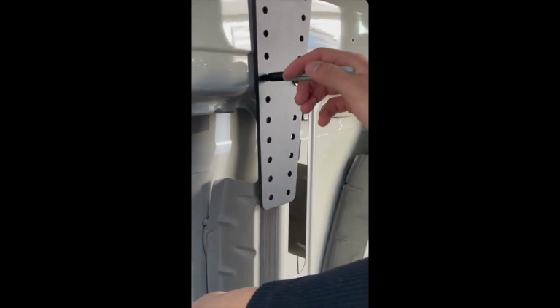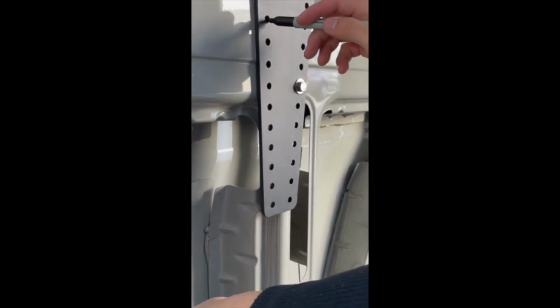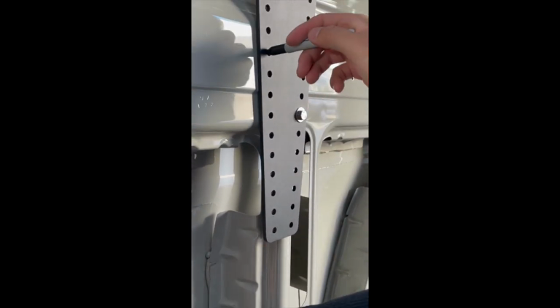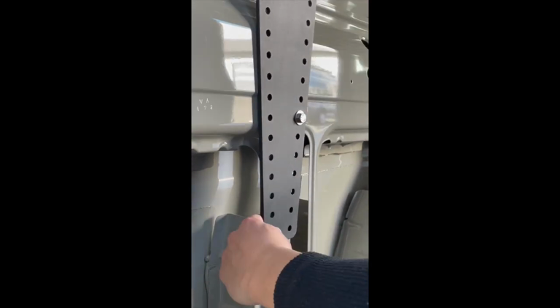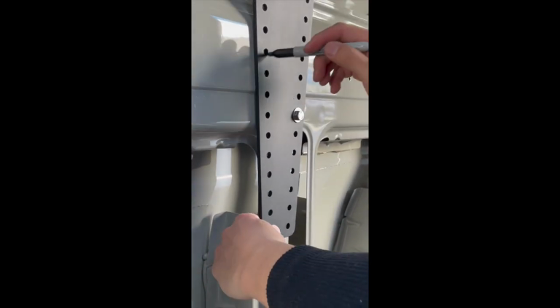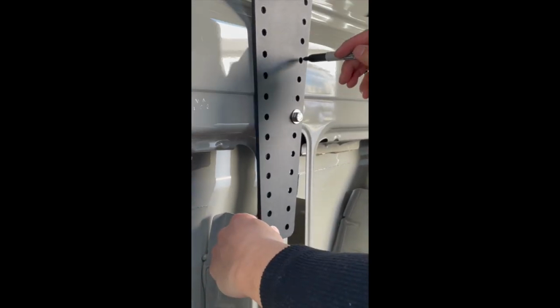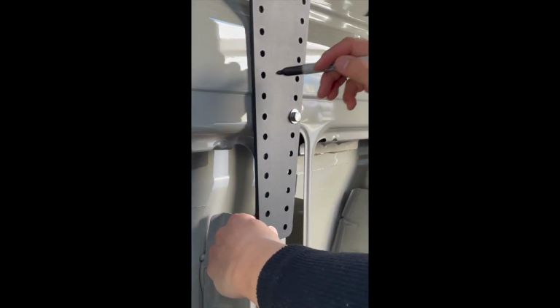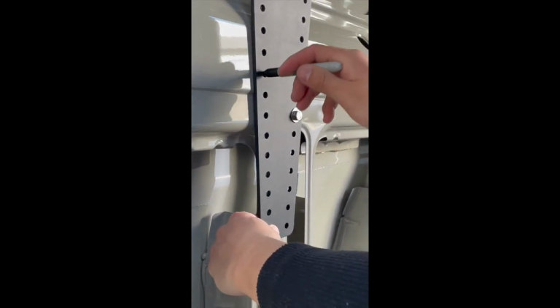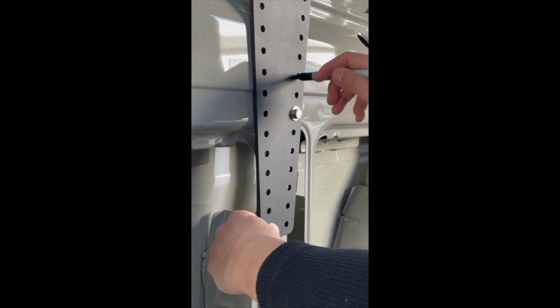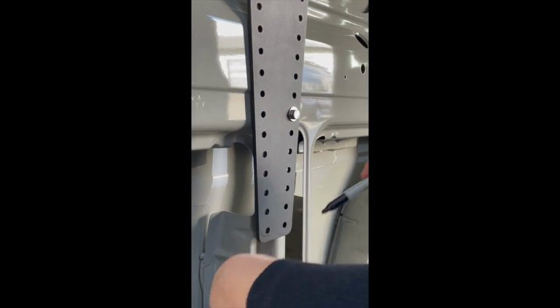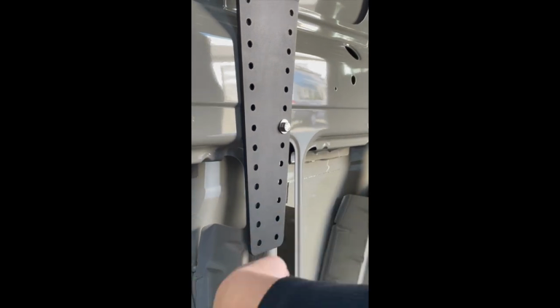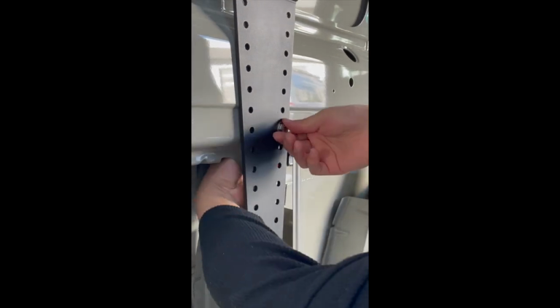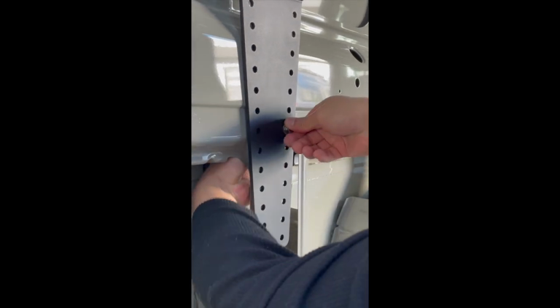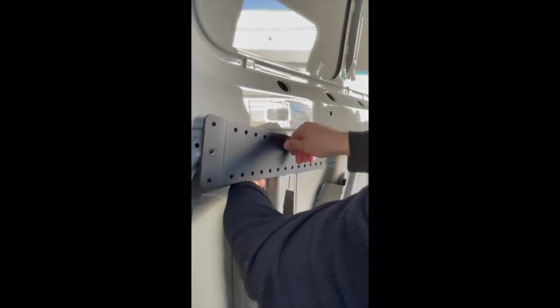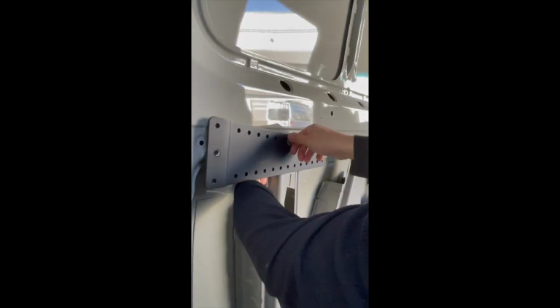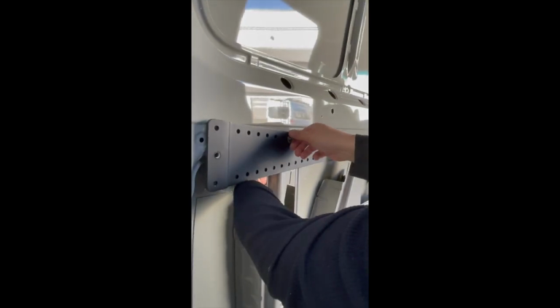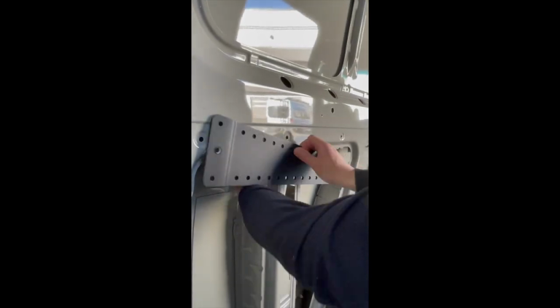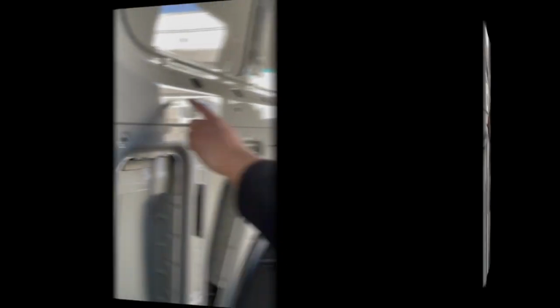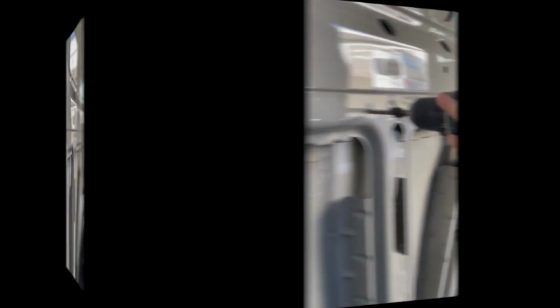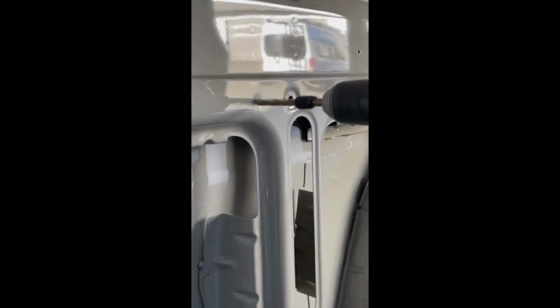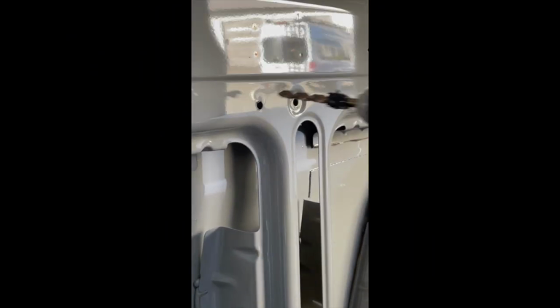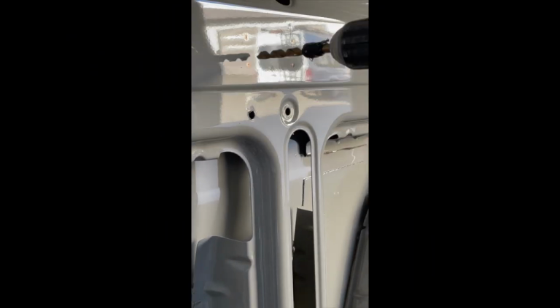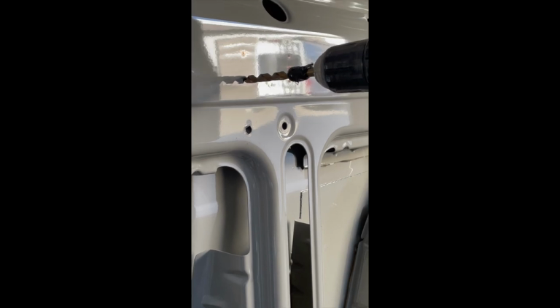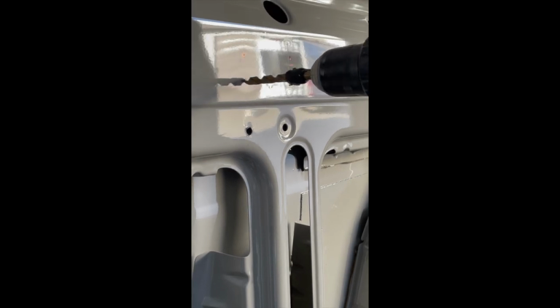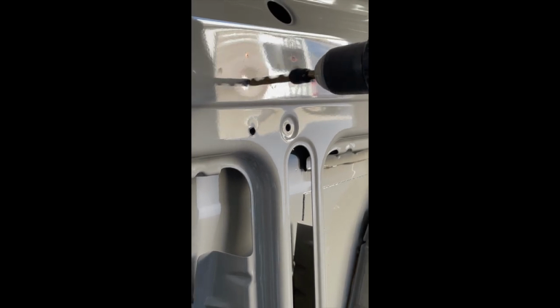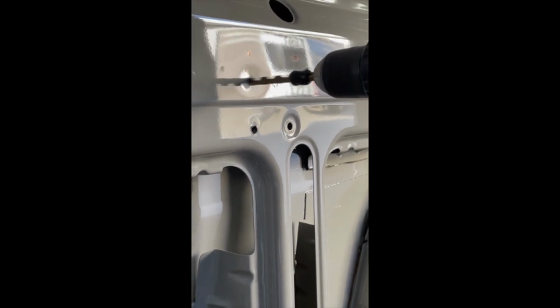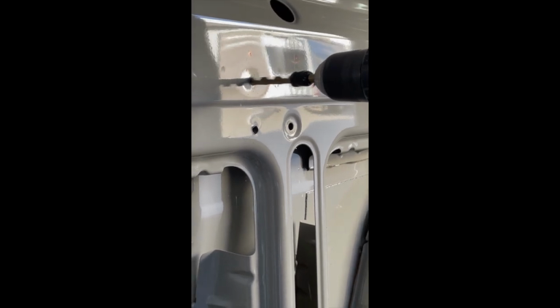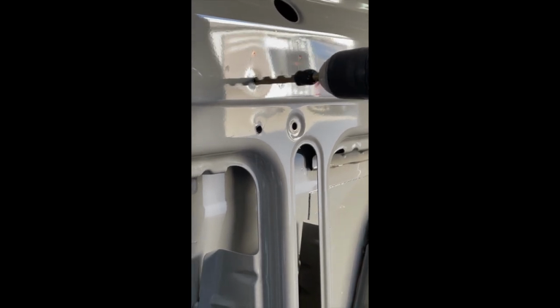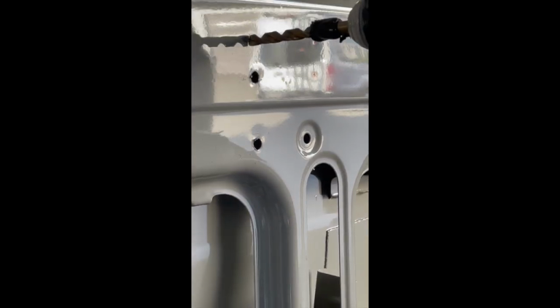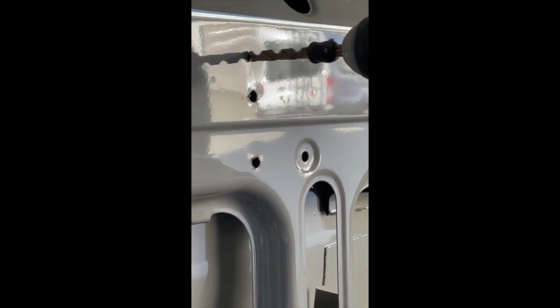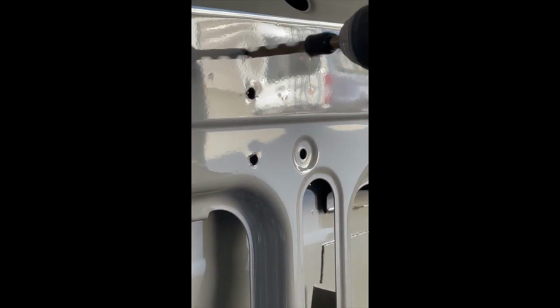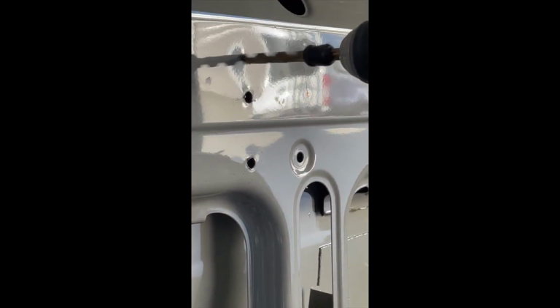Then we marked the holes for drilling. Undo the bolts and remove the mounting brackets. Drill the holes accordingly — 7 sixteenths. A drill with a drill stop is recommended.